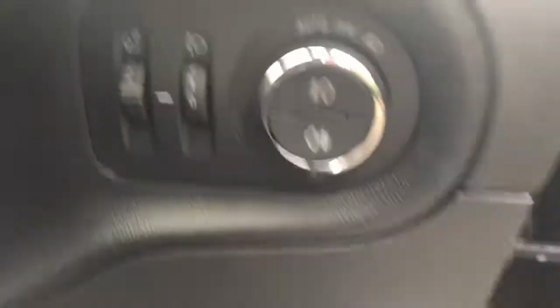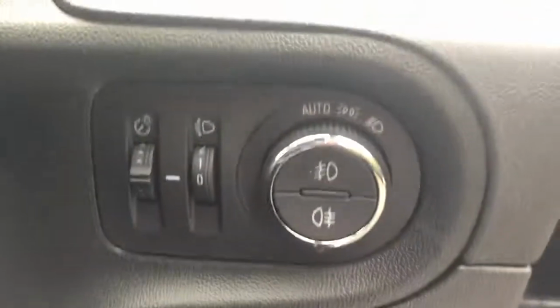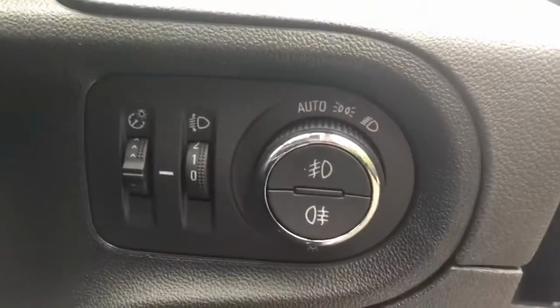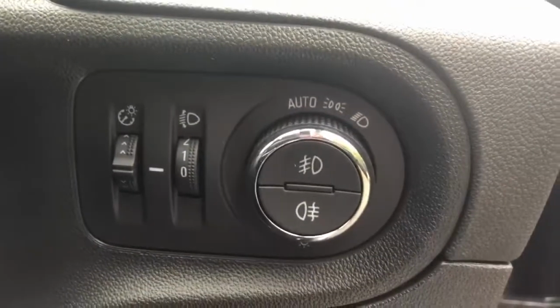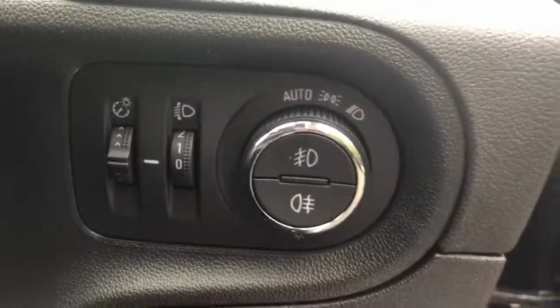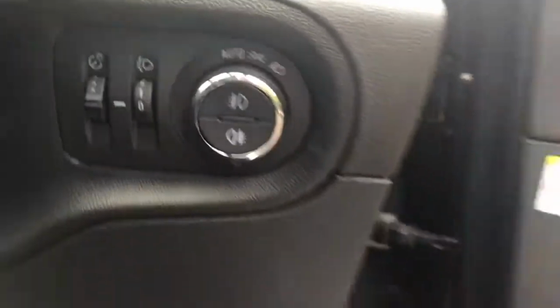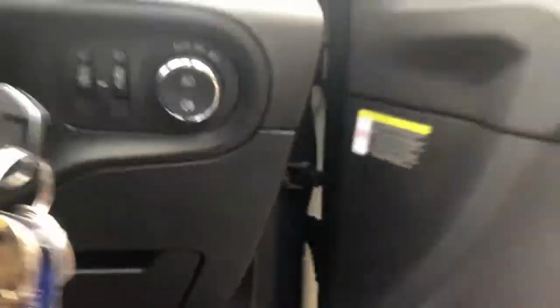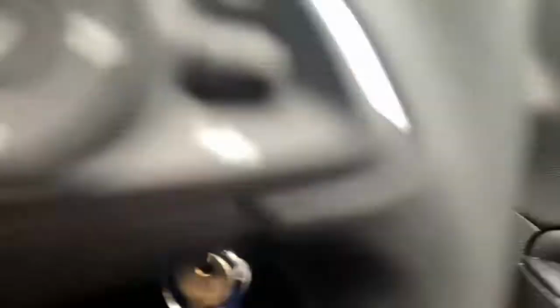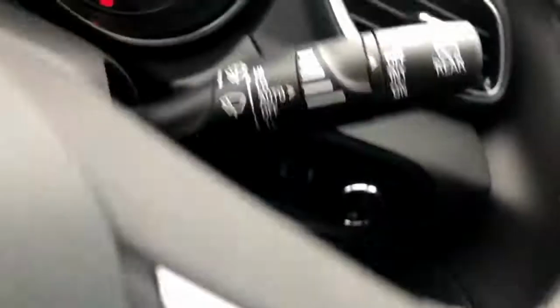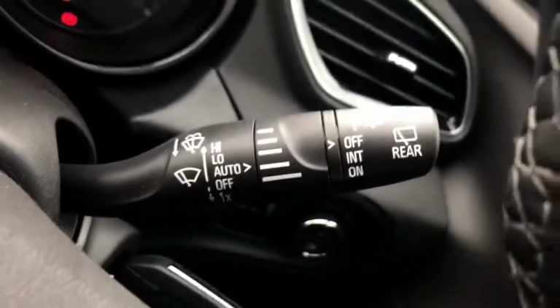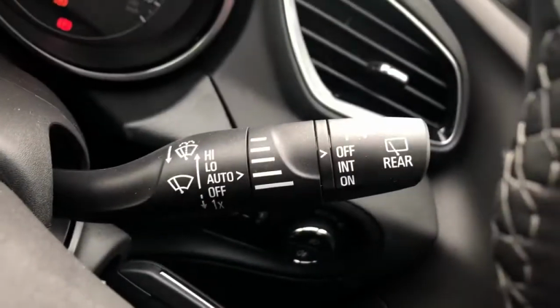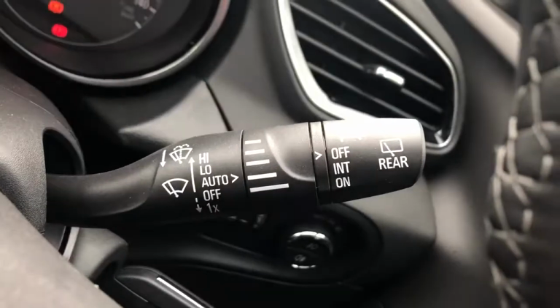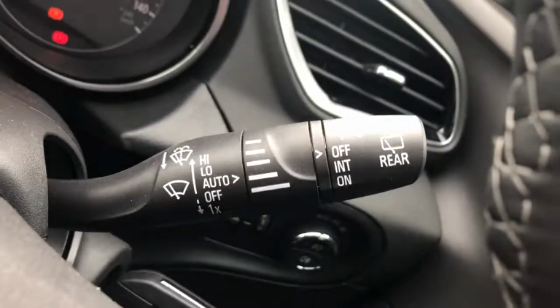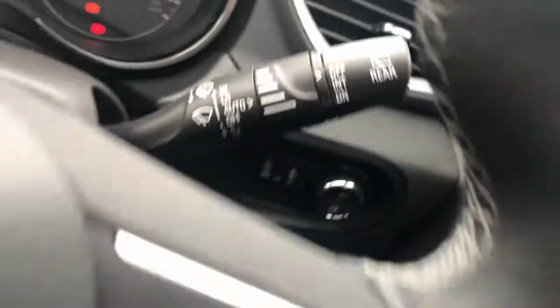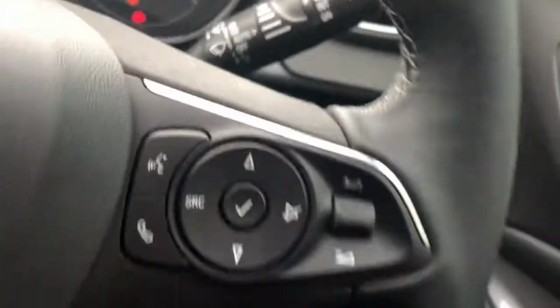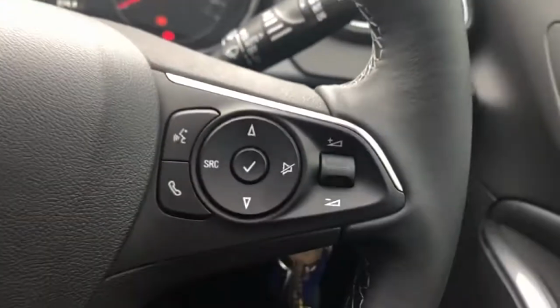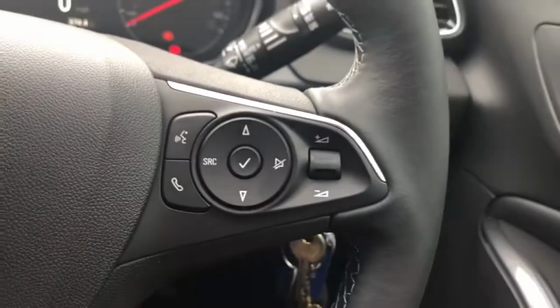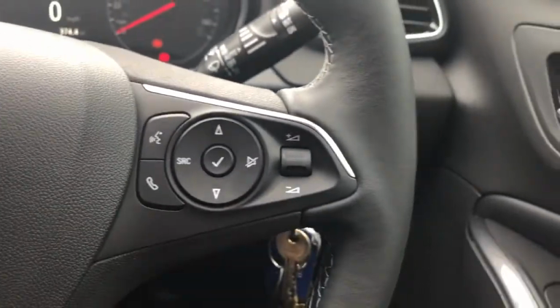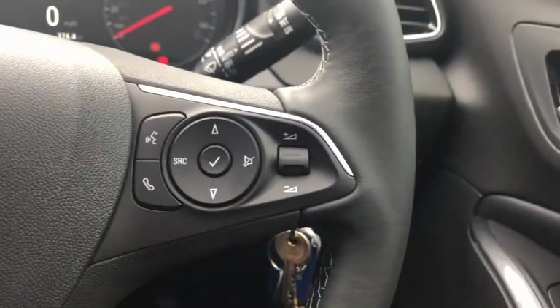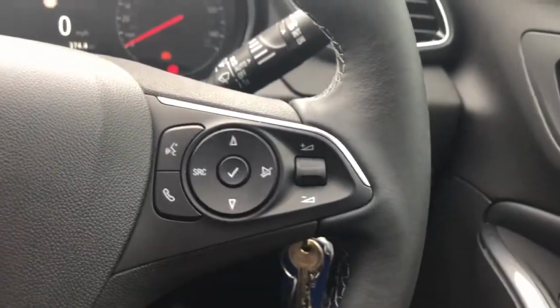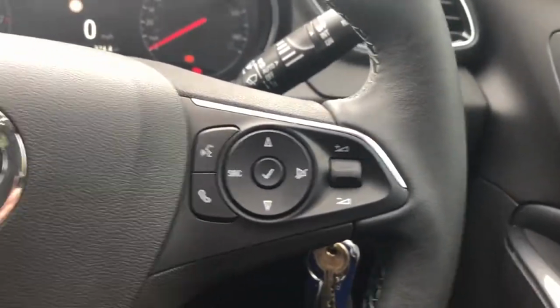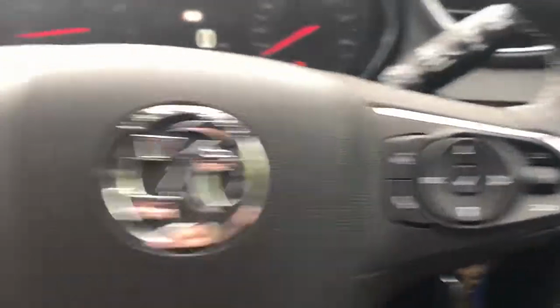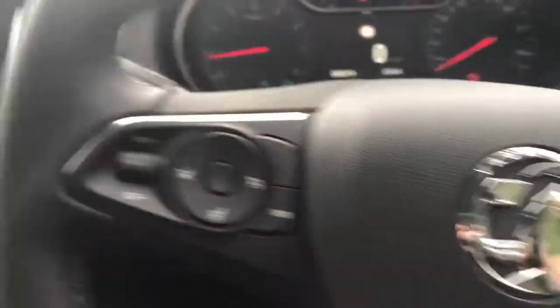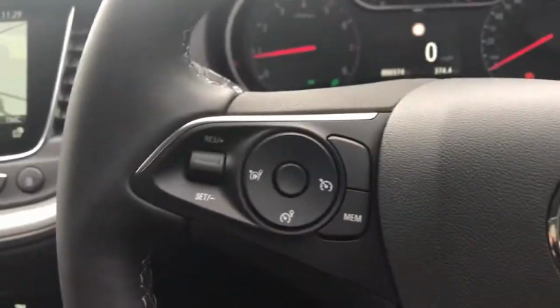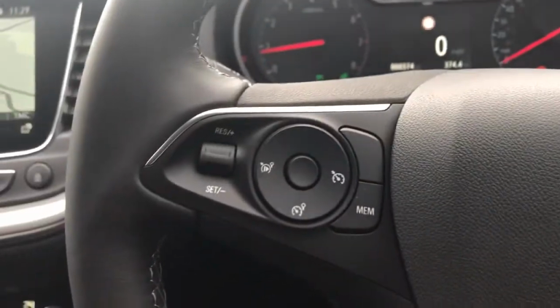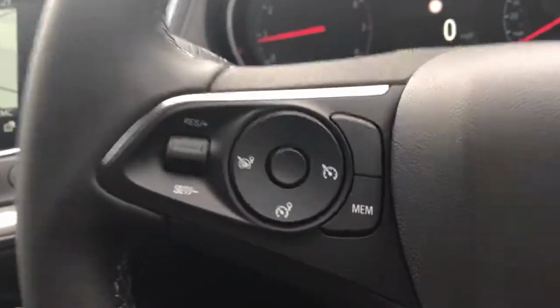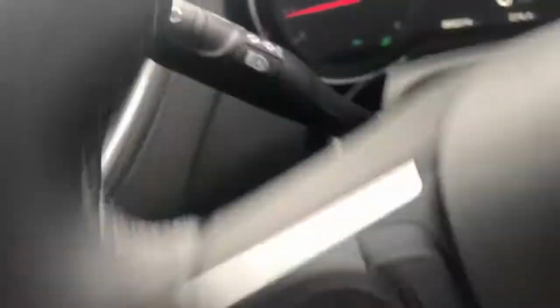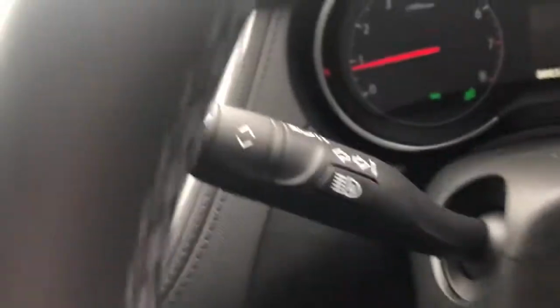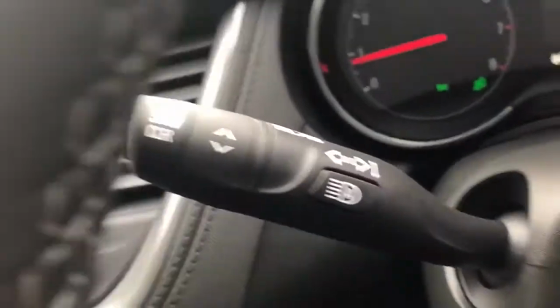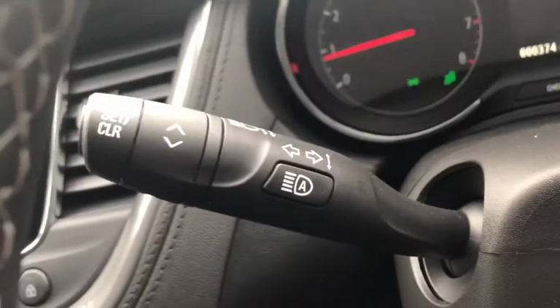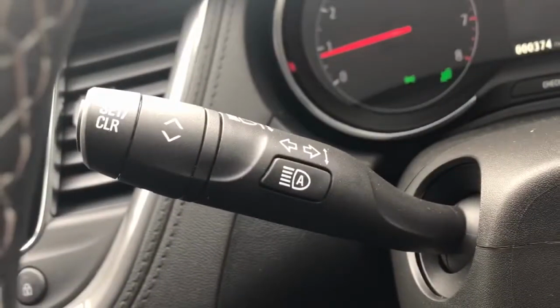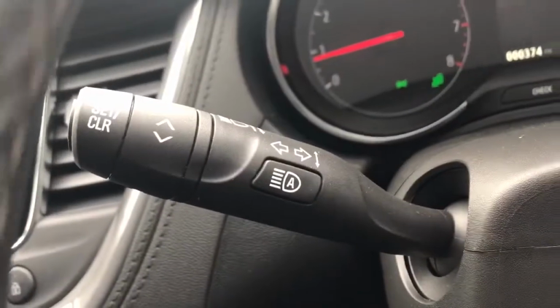We do have automatic lights, automatic wipers, and some steering wheel controls for radio, Bluetooth, cruise control, and speed limiter. There's also automatic beam.